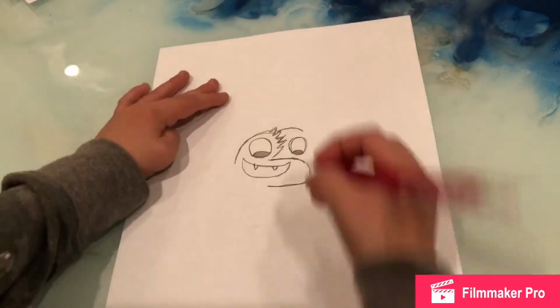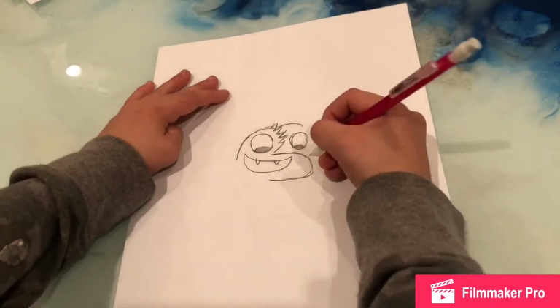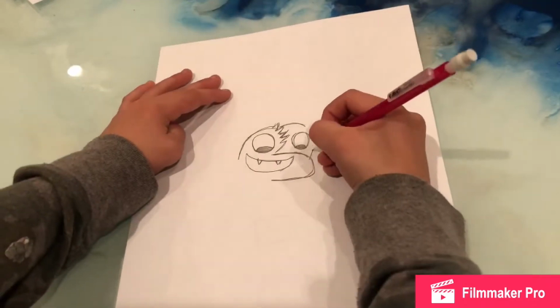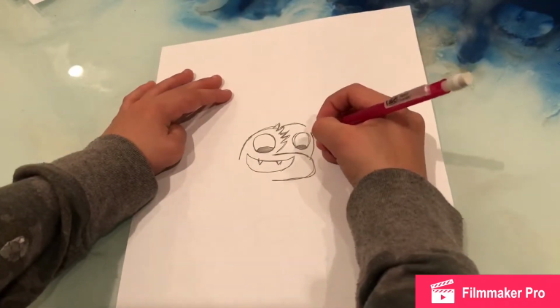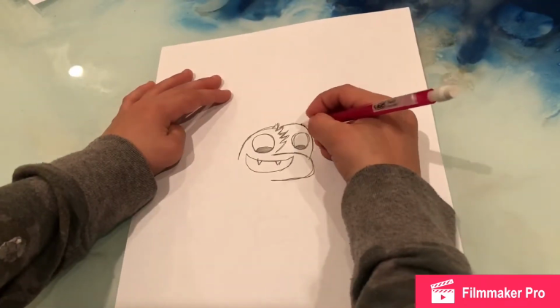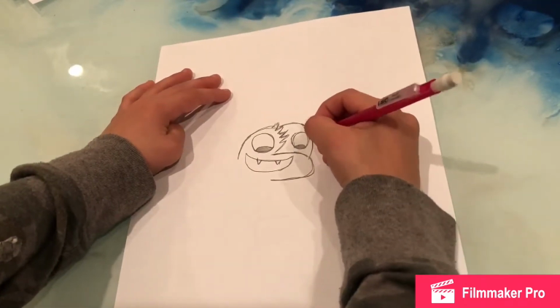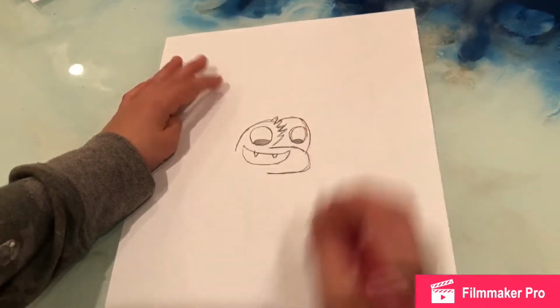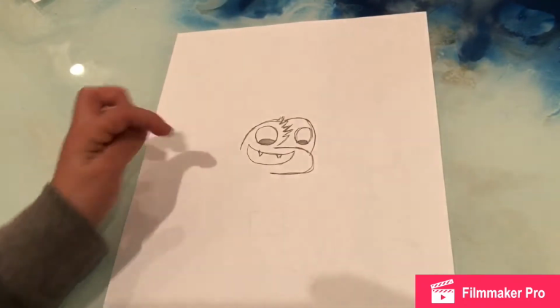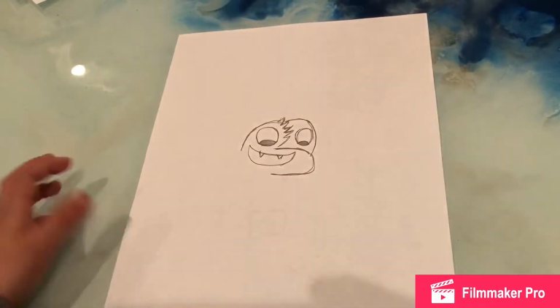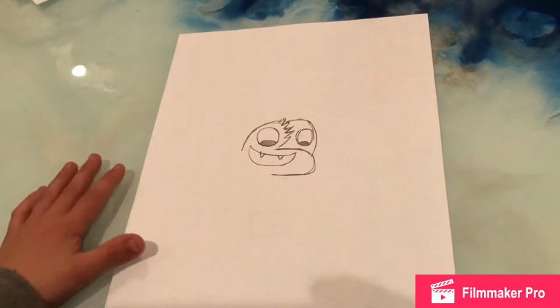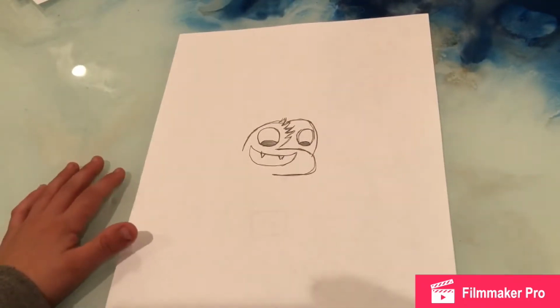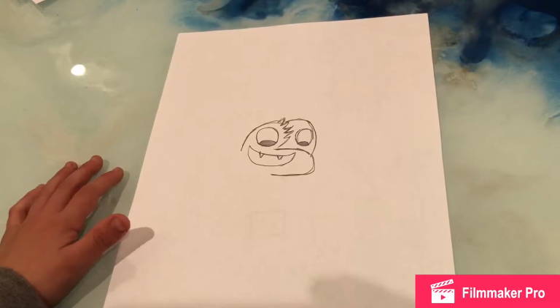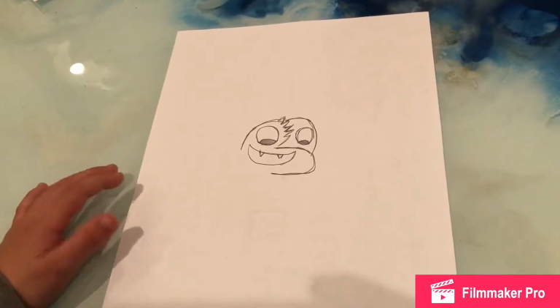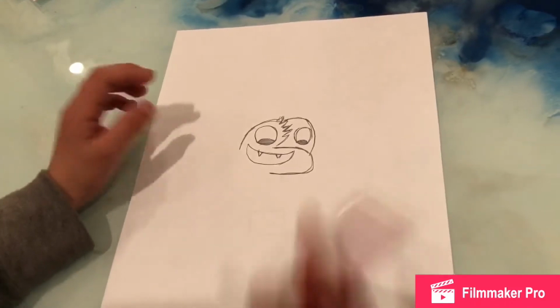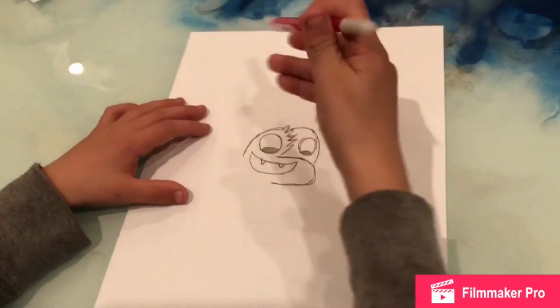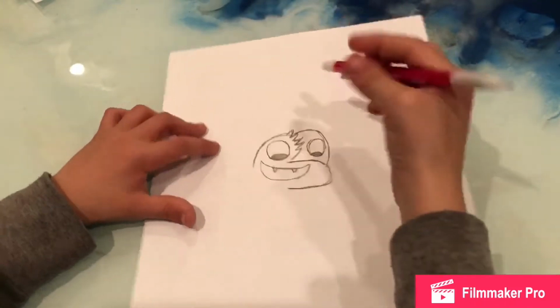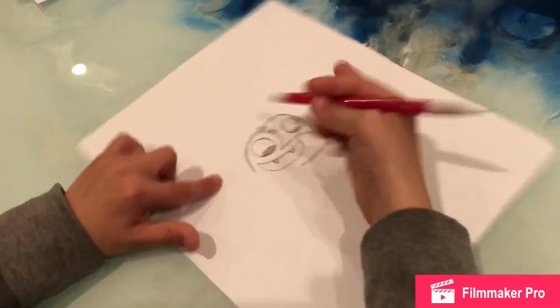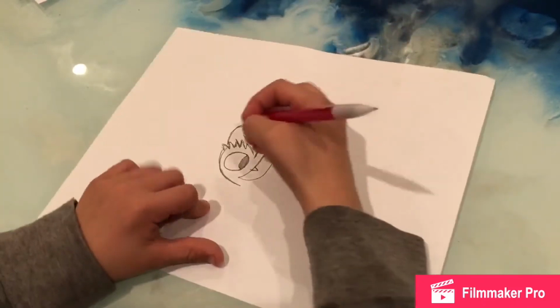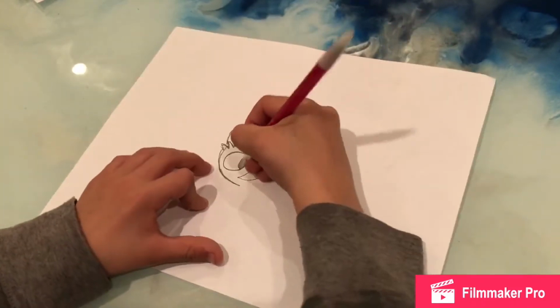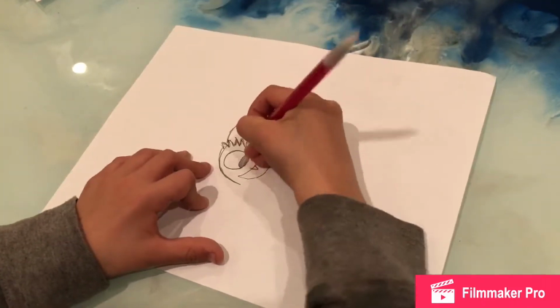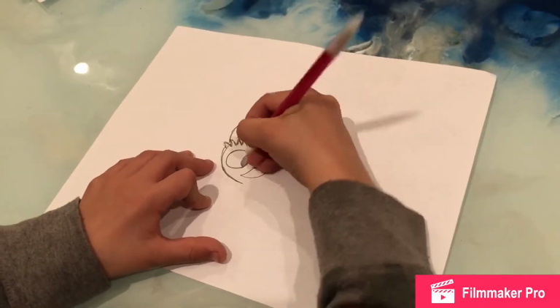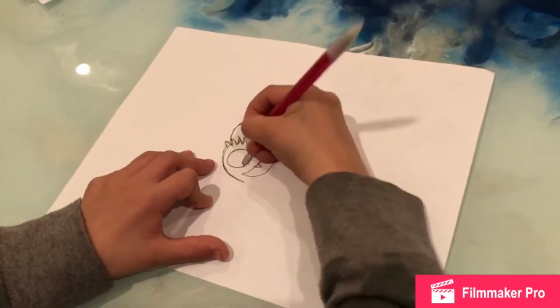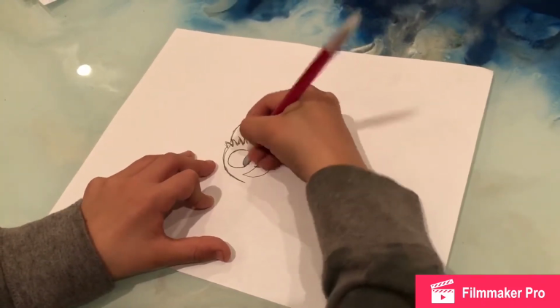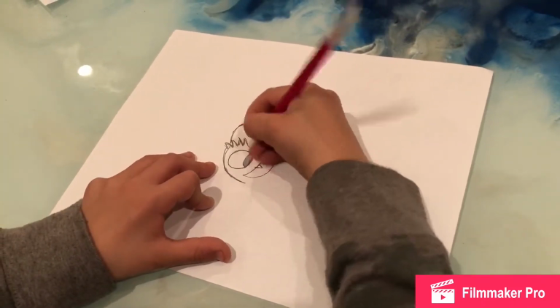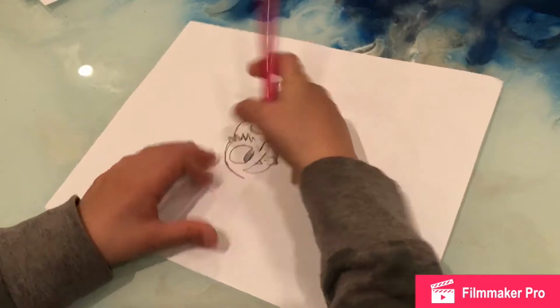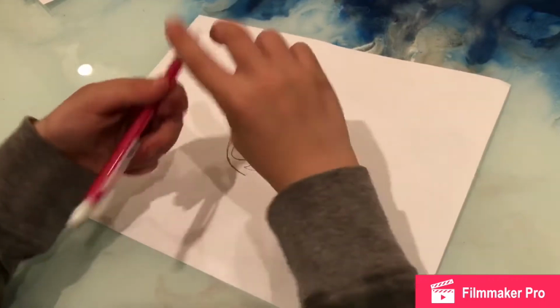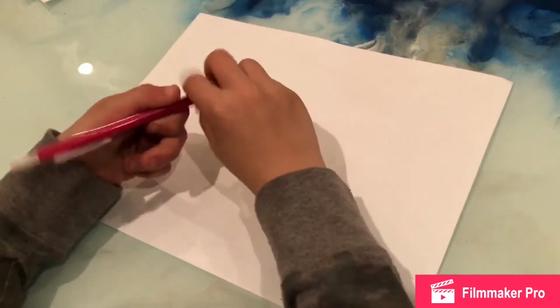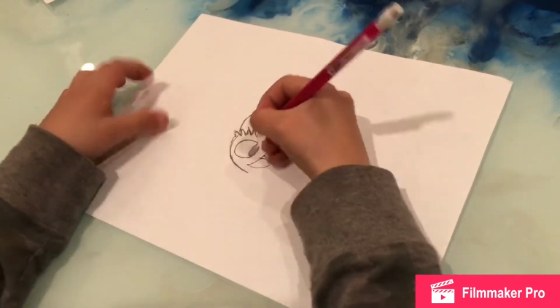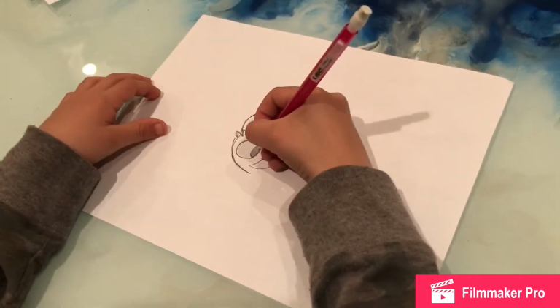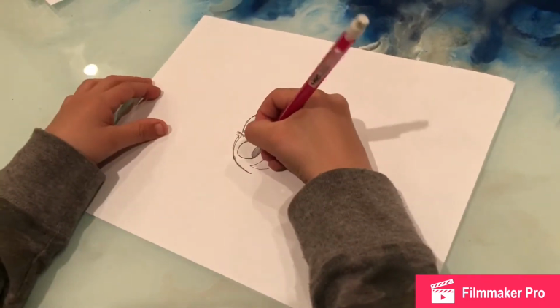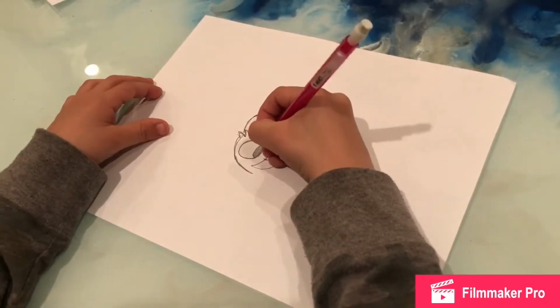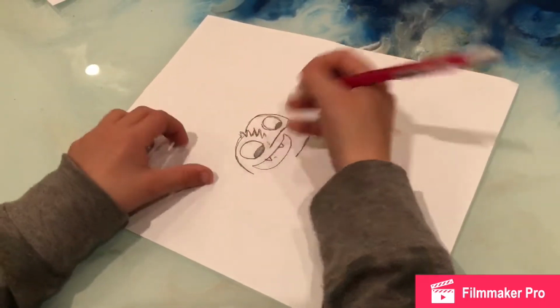Then you round it up into like that. Then you get an eraser and erase all the way up to there. Sorry, I kind of erased by the eye.